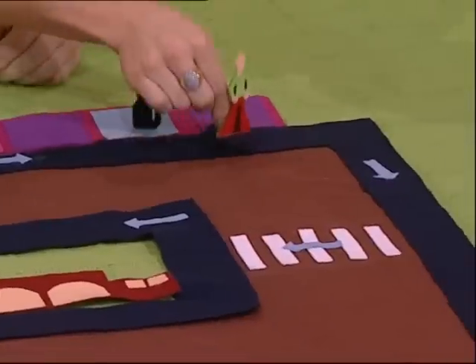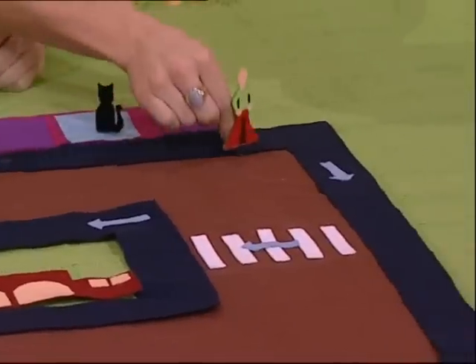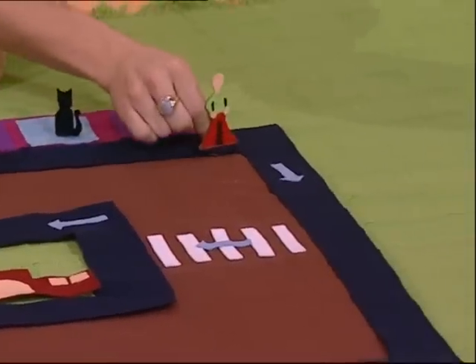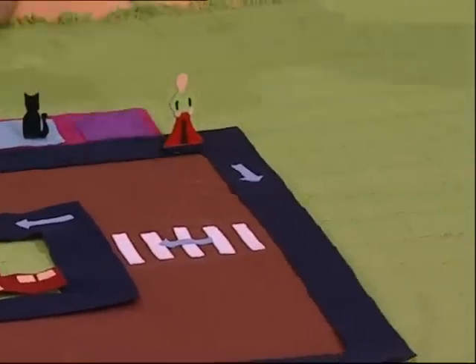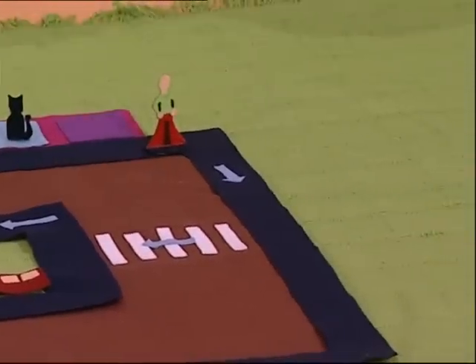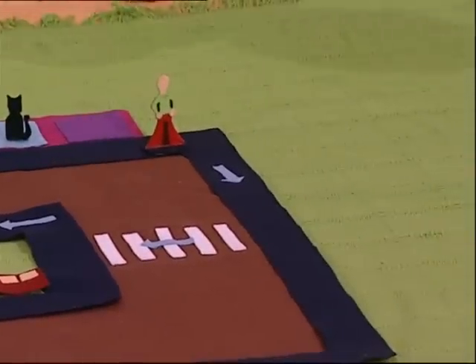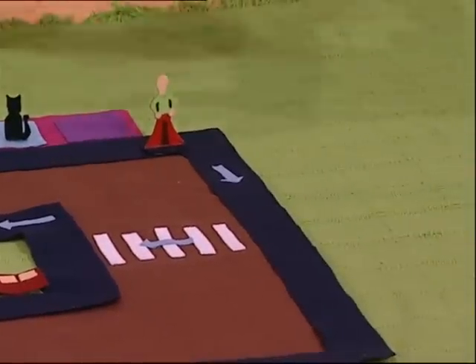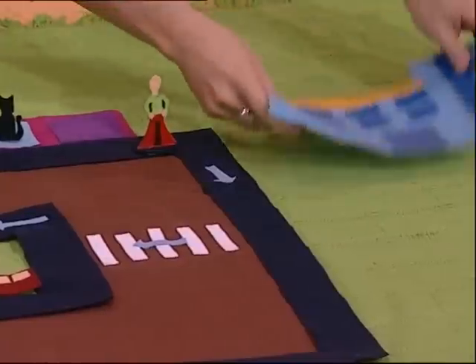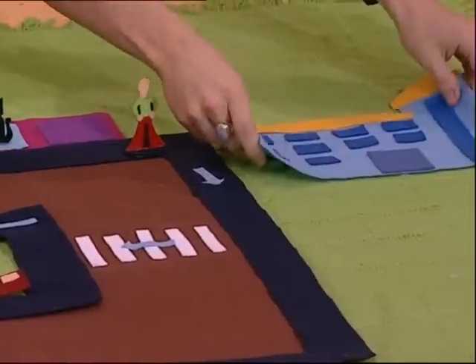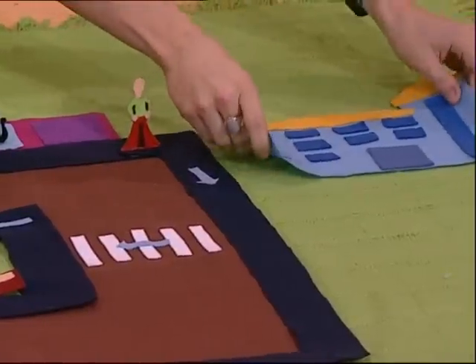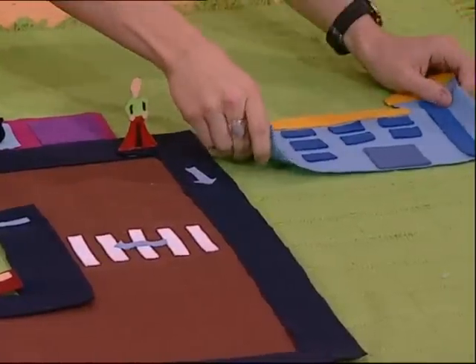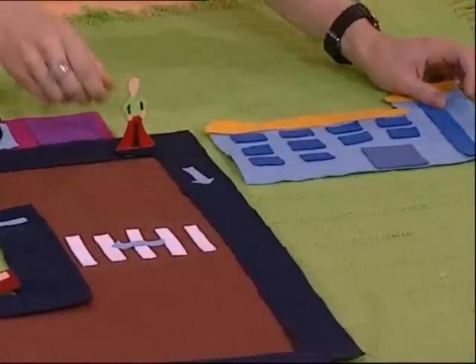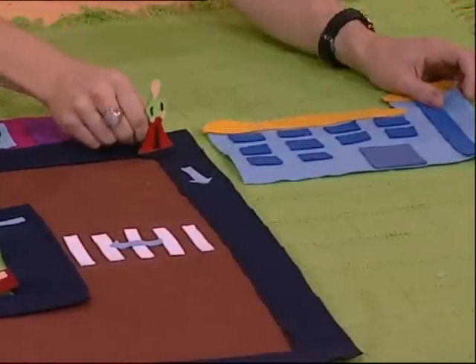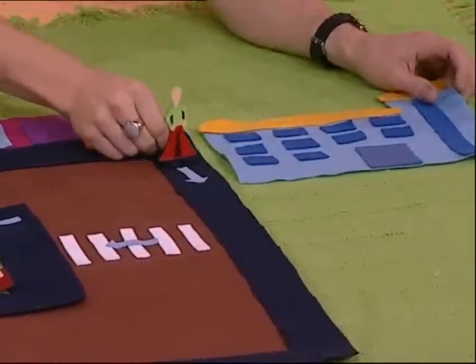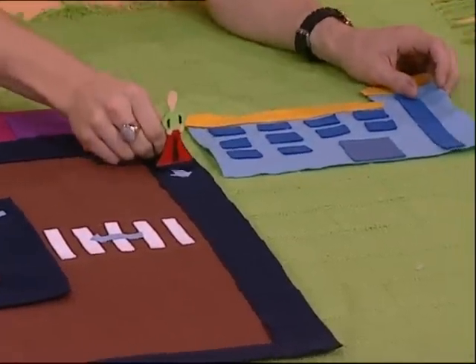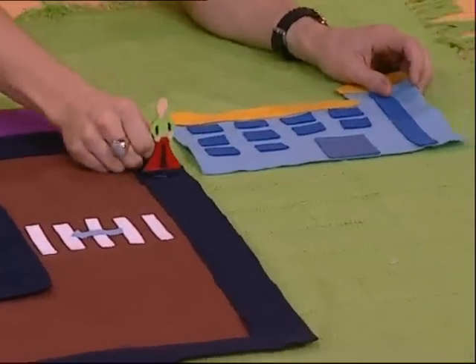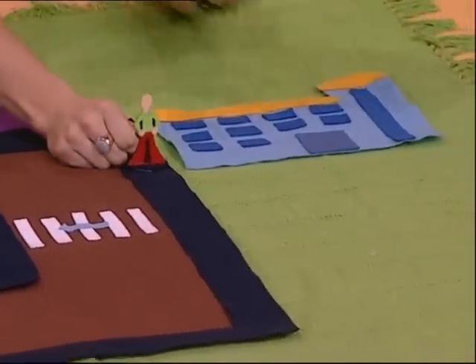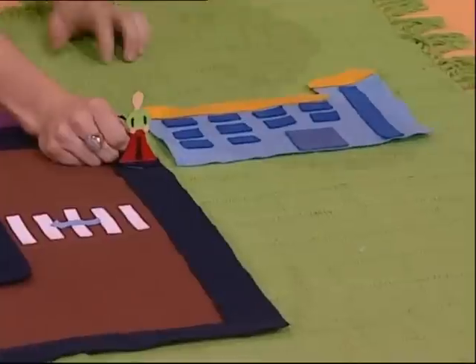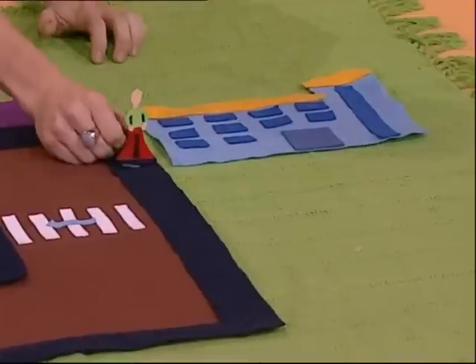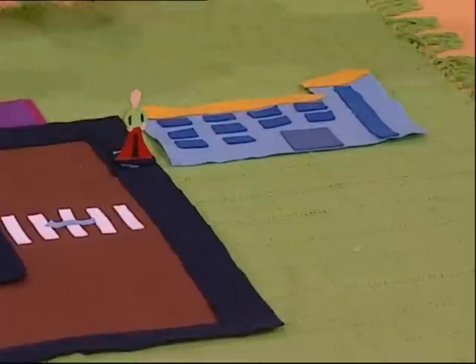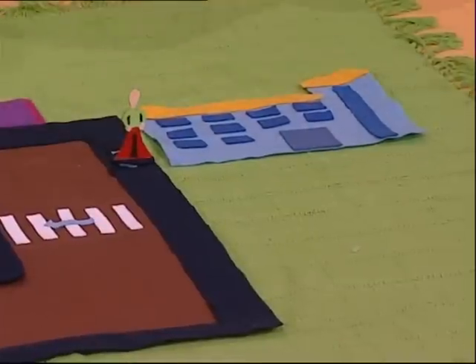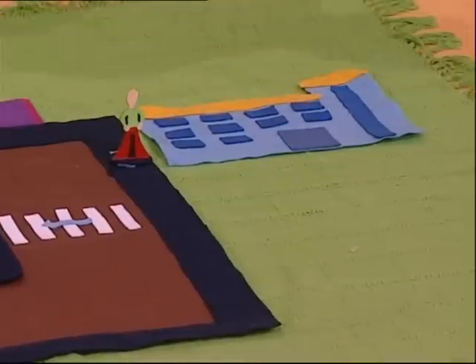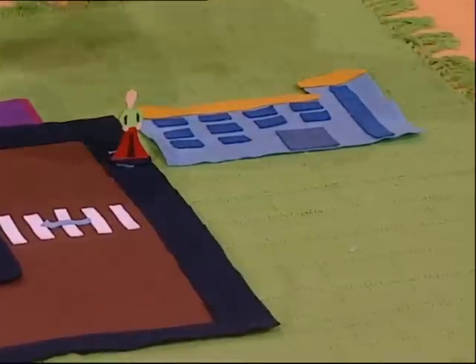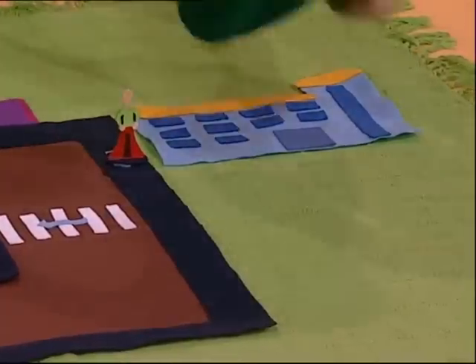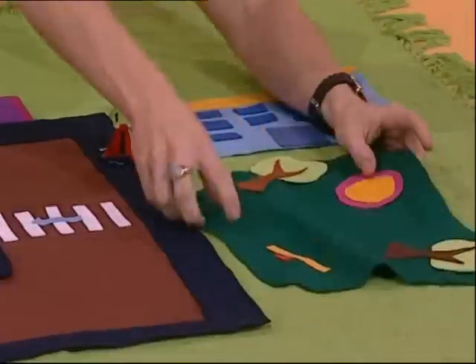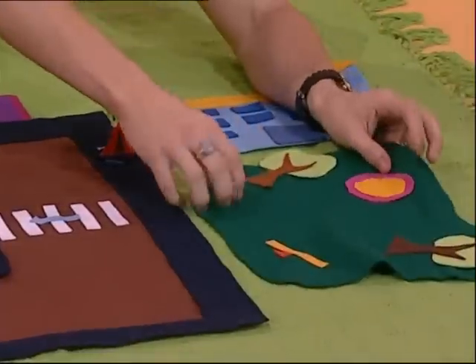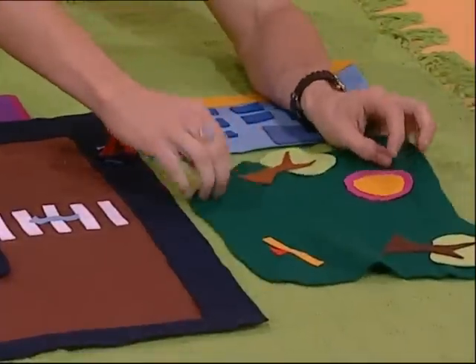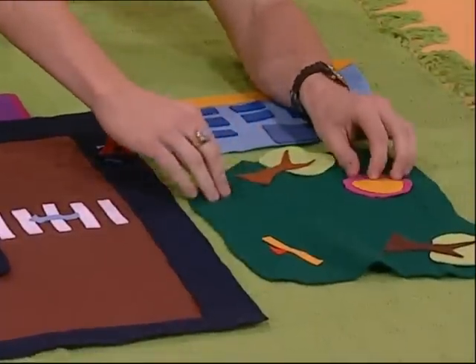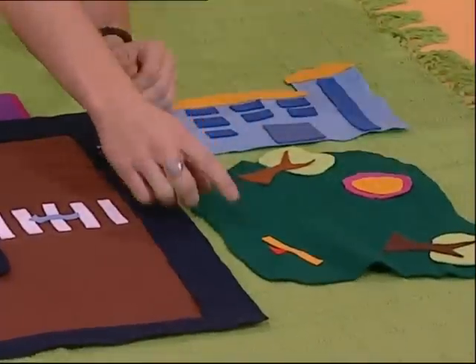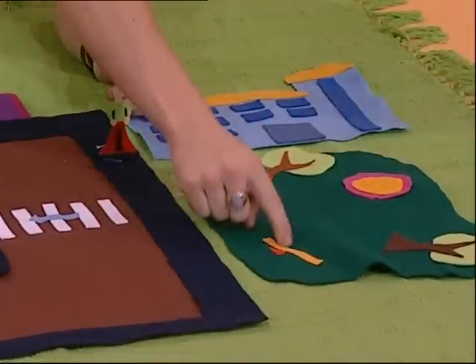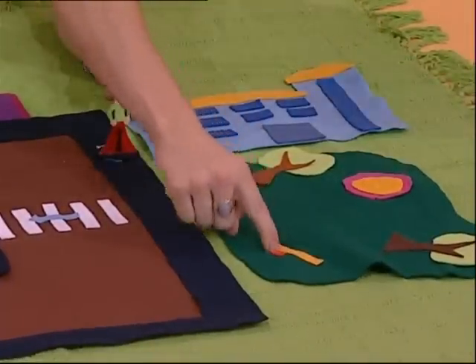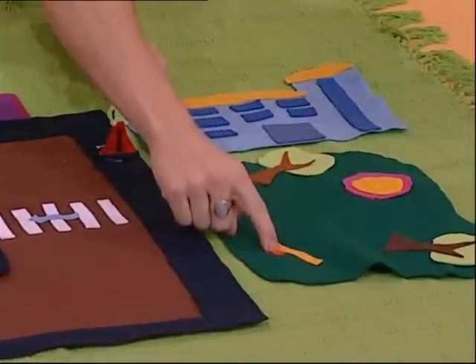What else do we have? A school. We've got to have a school. Past the school. And next to the school, there has to be a playground with lots of trees and a seesaw to play on.